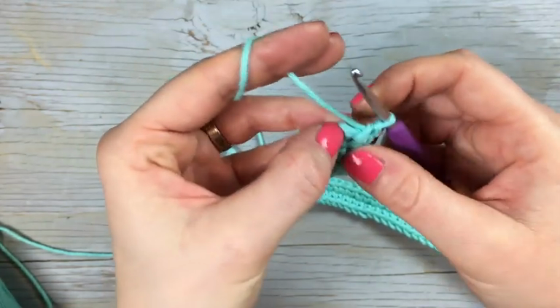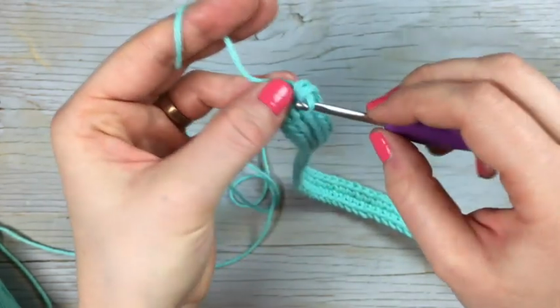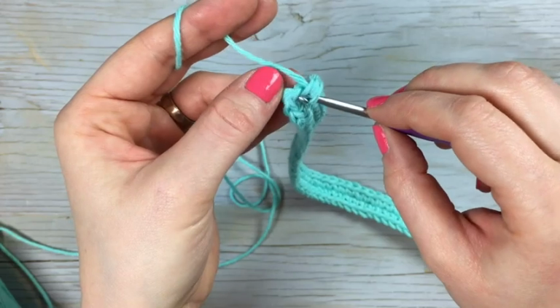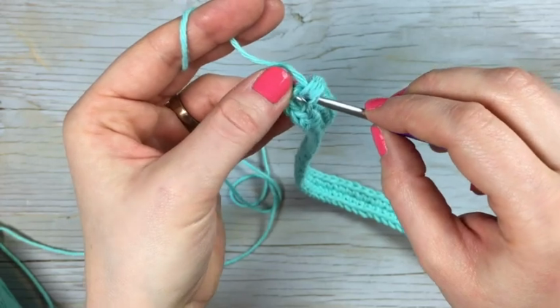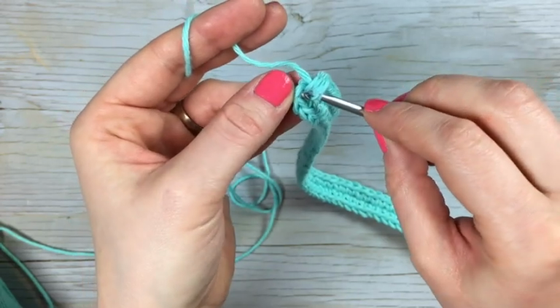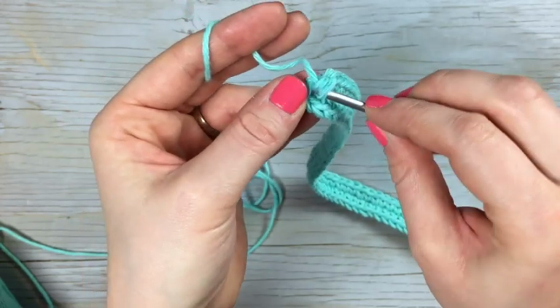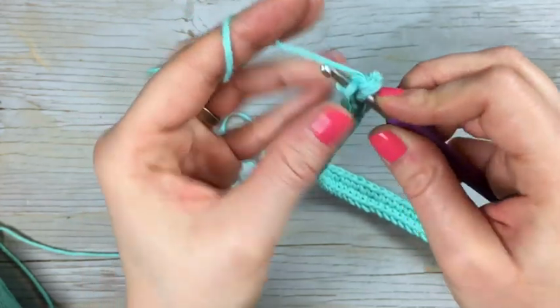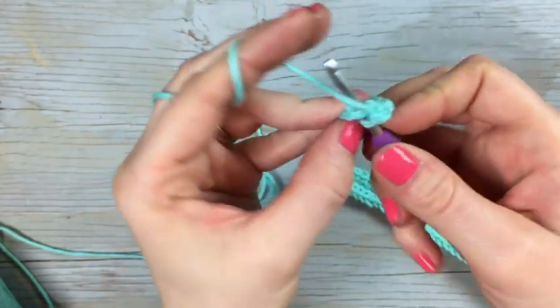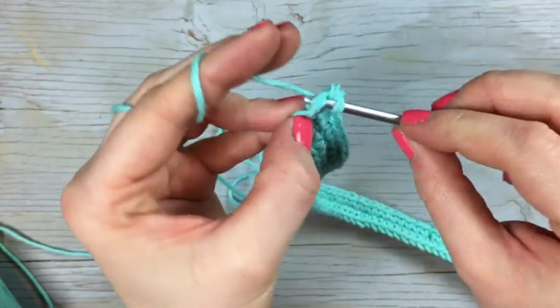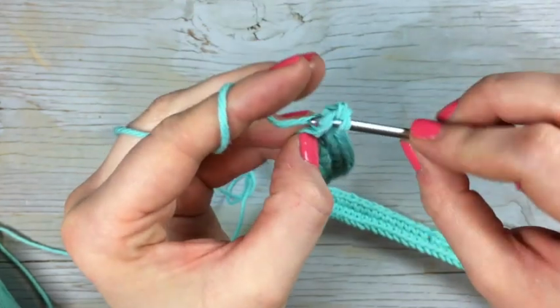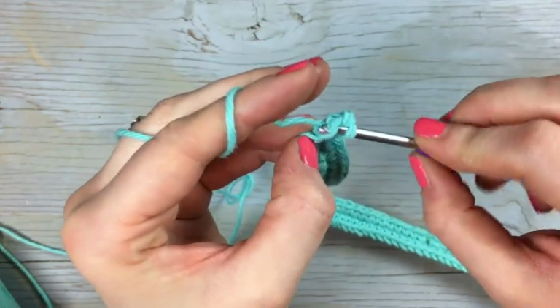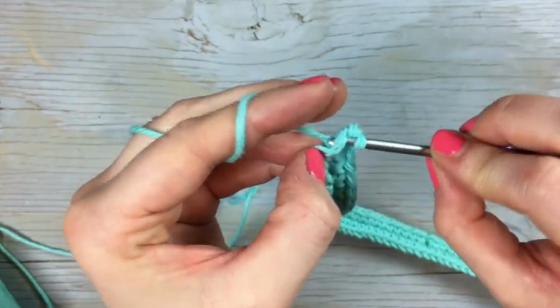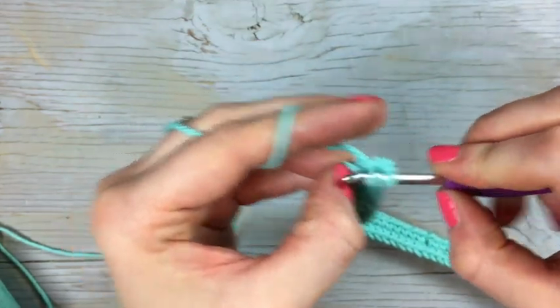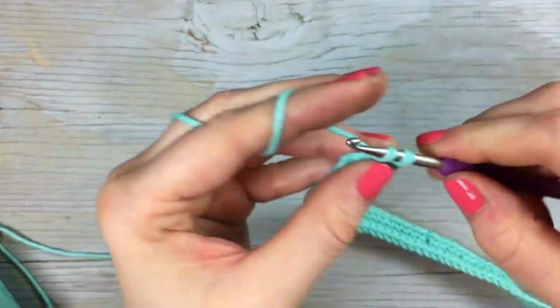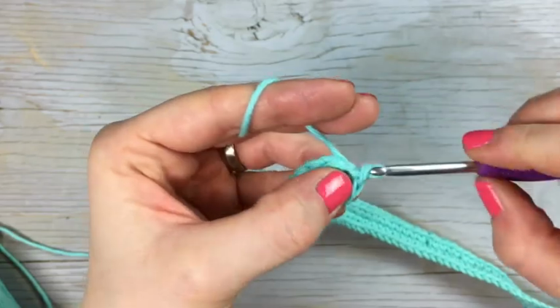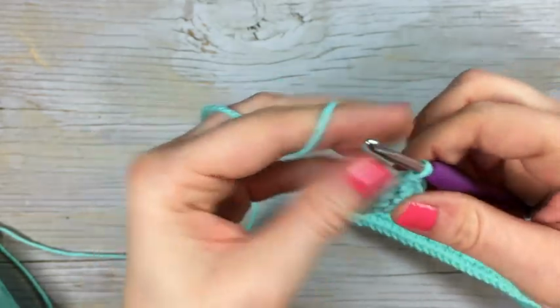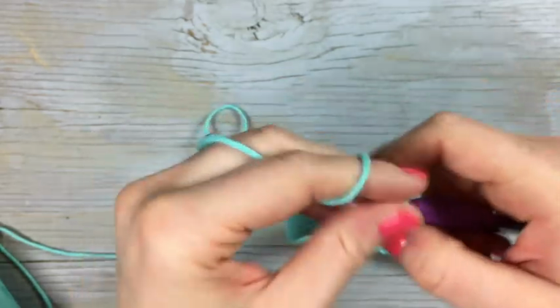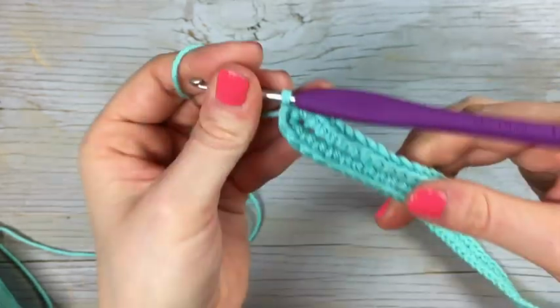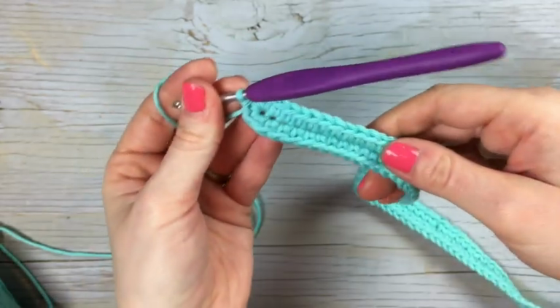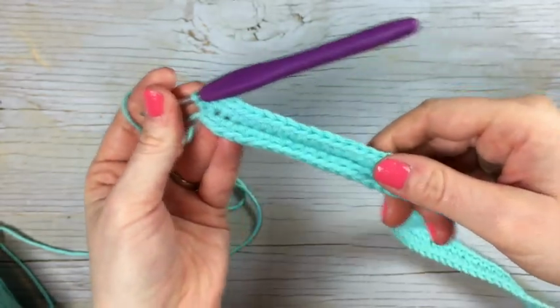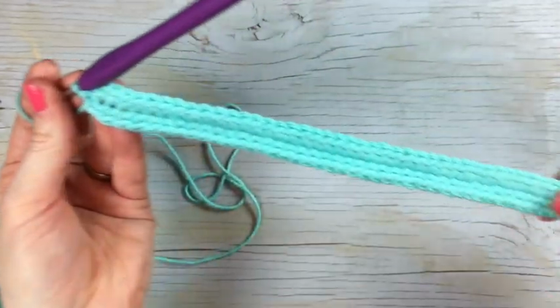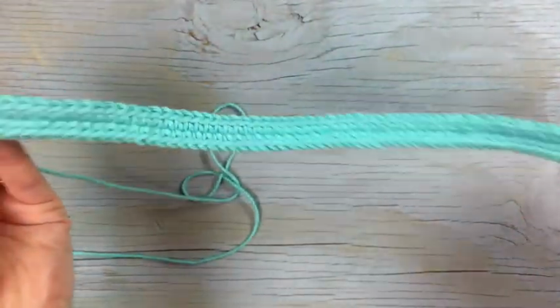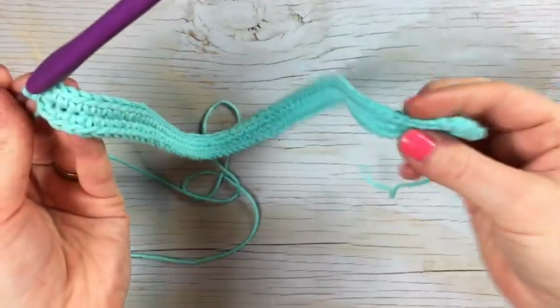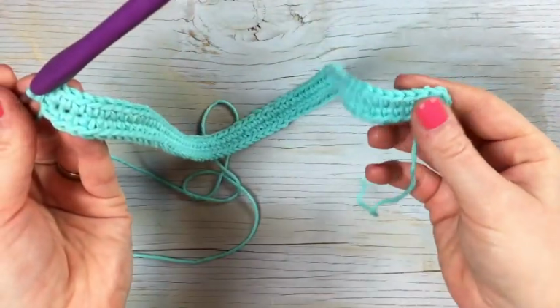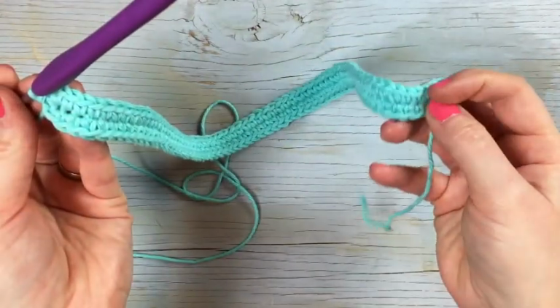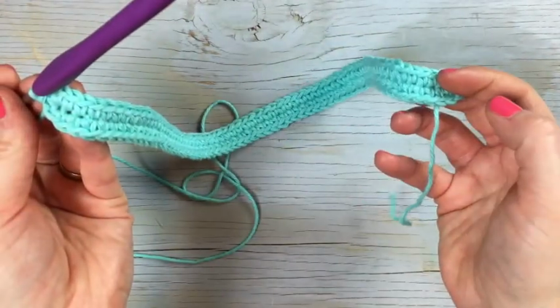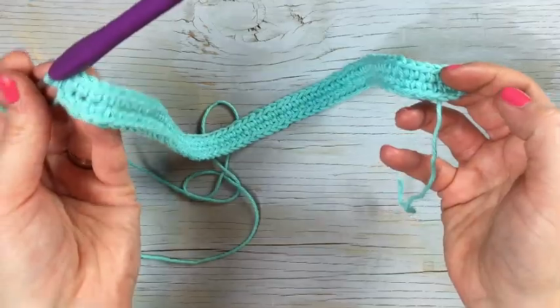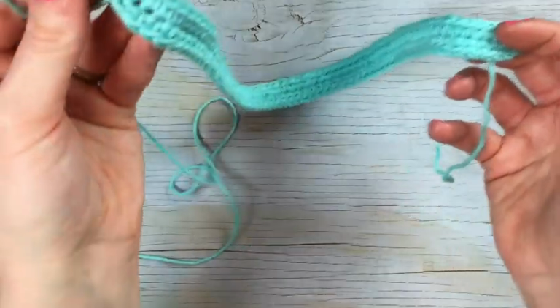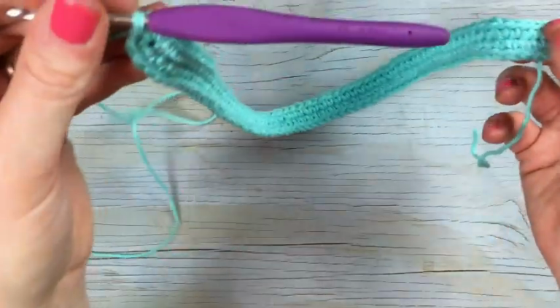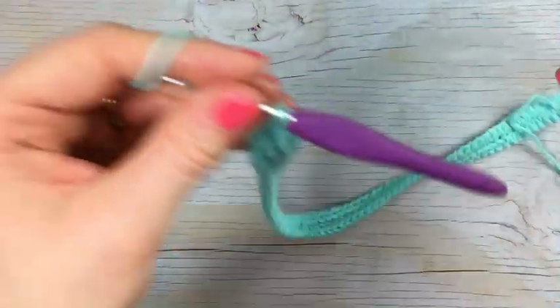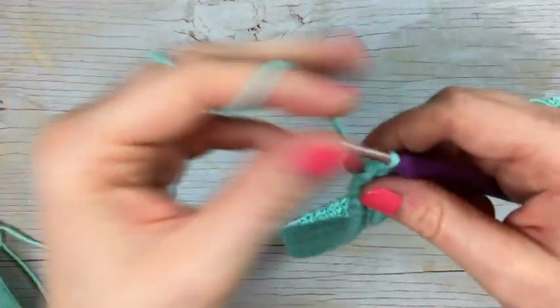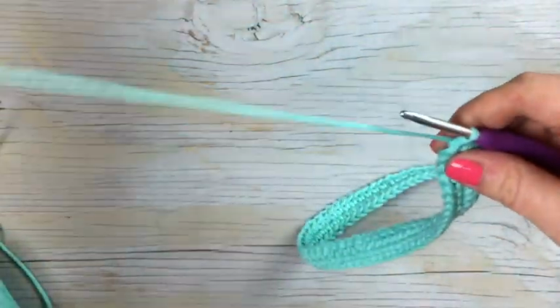And then you're going to join with the slip stitch. Get your hook into that first single crochet and join it. You now have this long piece as the foundation — that is the end of row one.